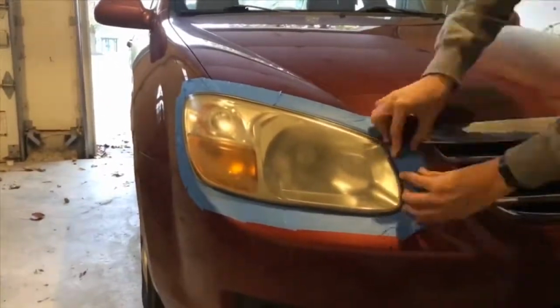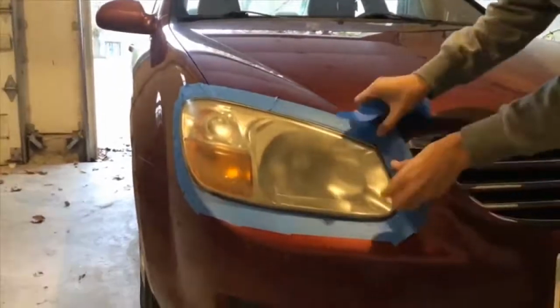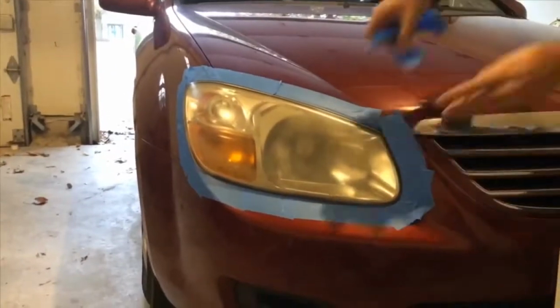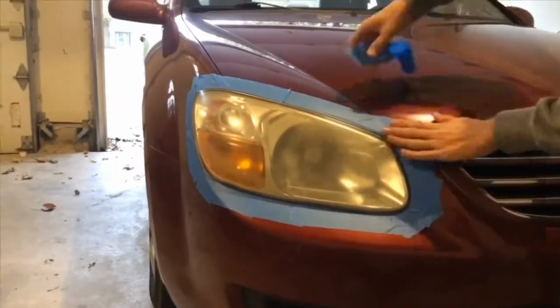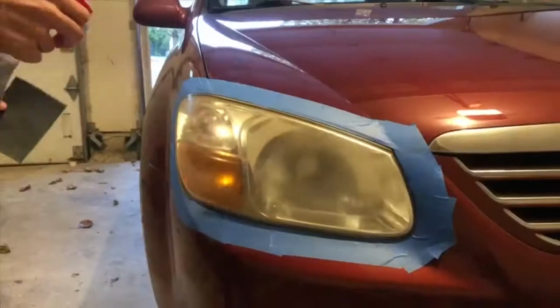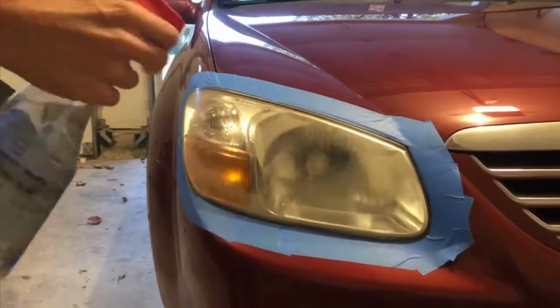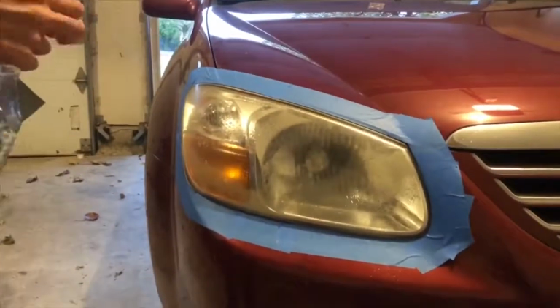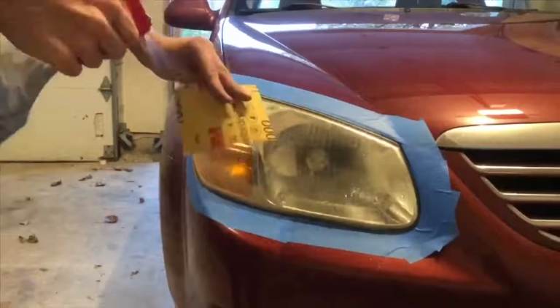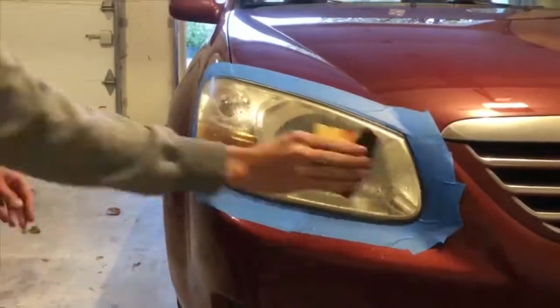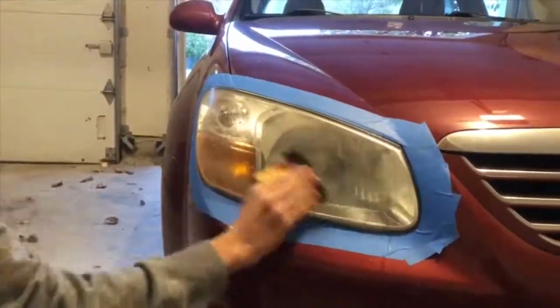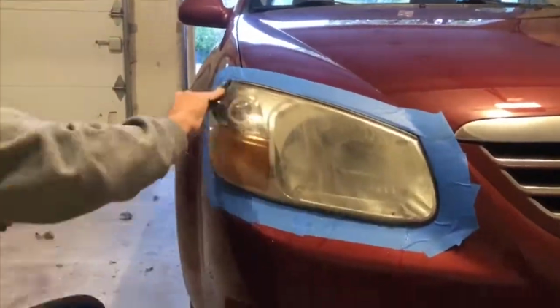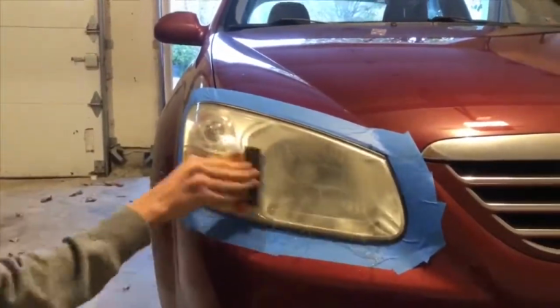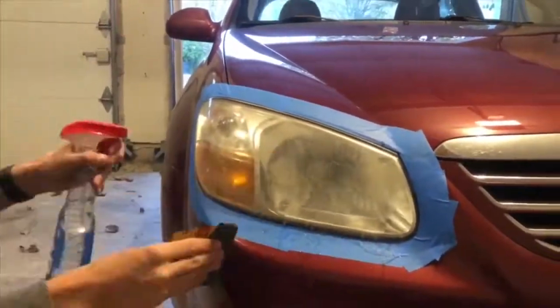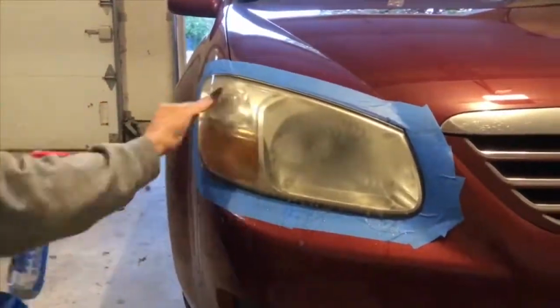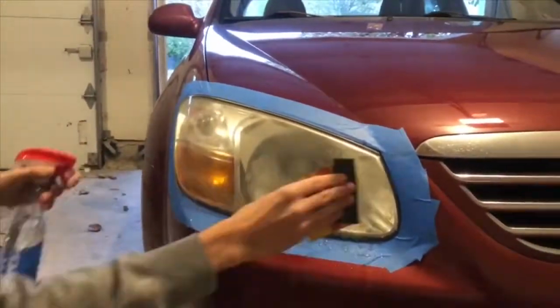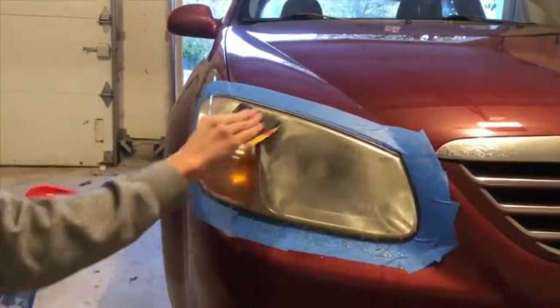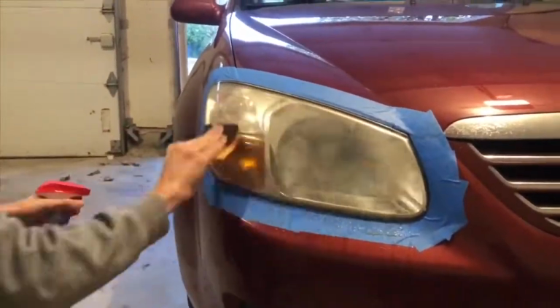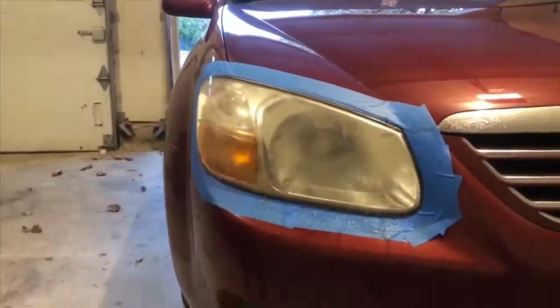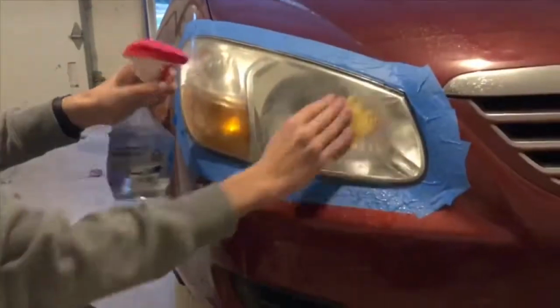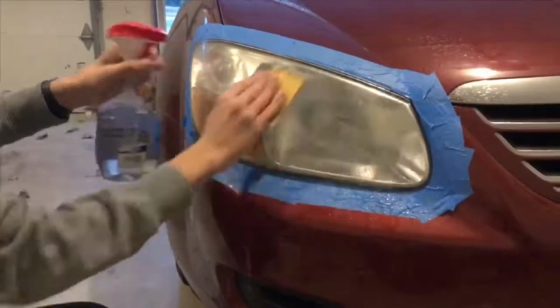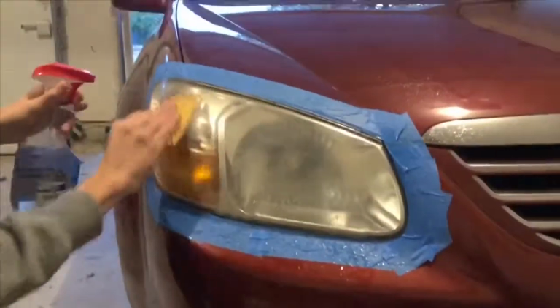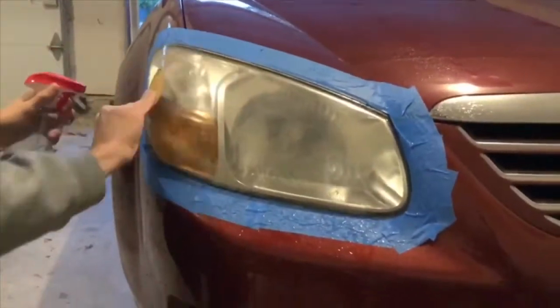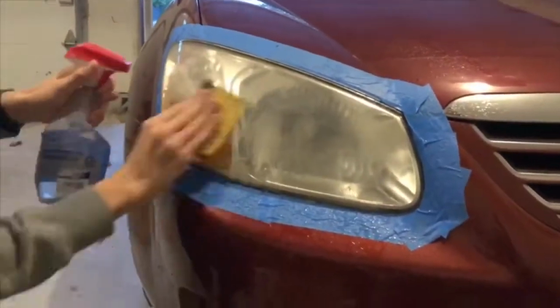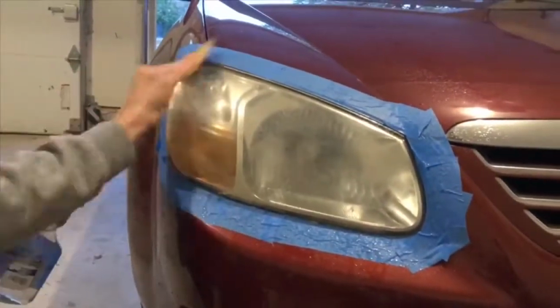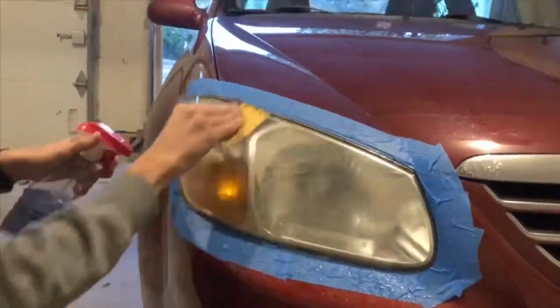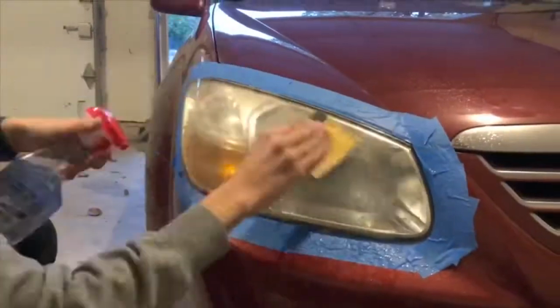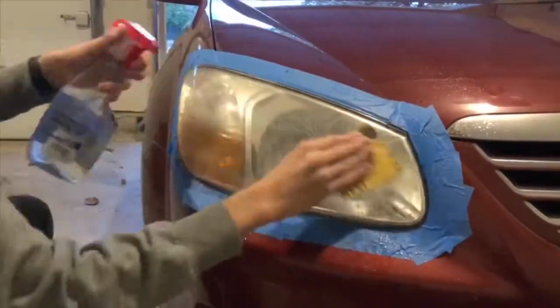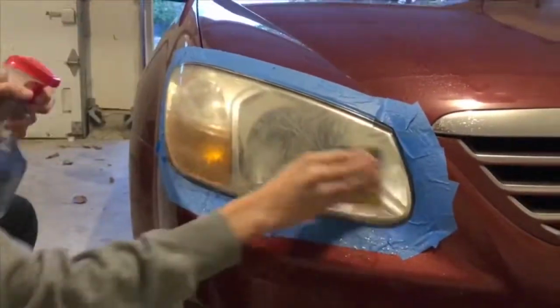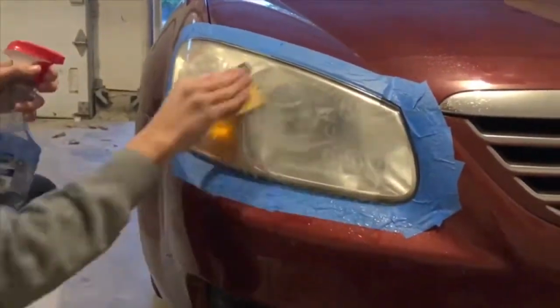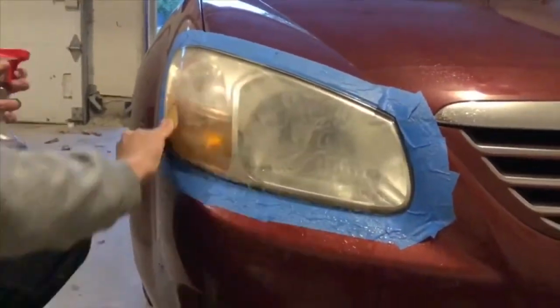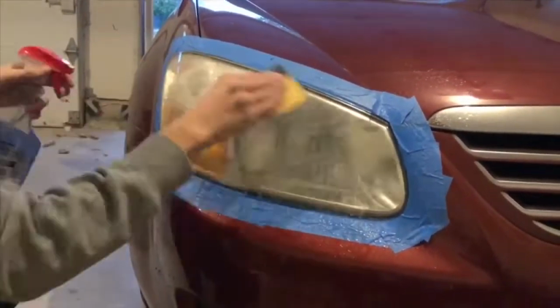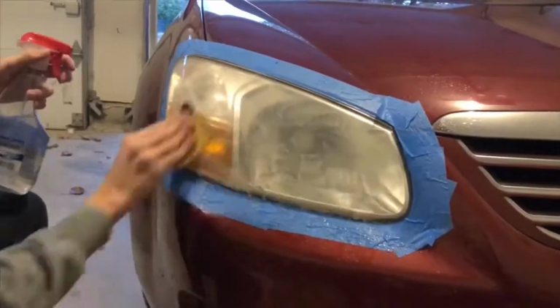After taping, I take a spray bottle and spray both the headlight and 1000 grit sandpaper to buff out any hazy oxidation on the headlight. Then I bumped it up to the 2000 grit to get a finer, more polished sand before the clear coat.